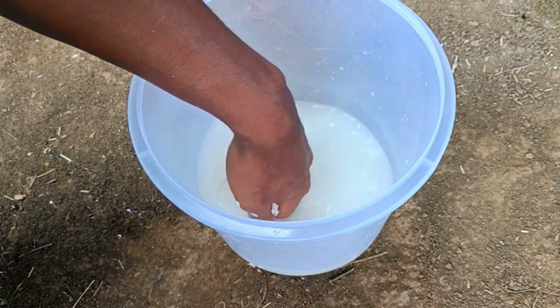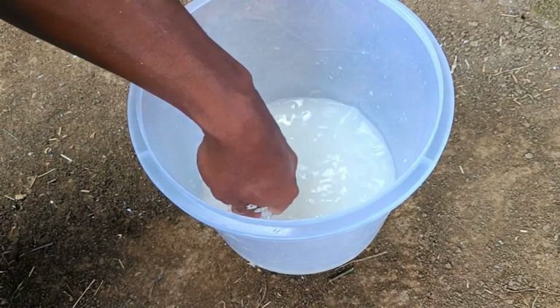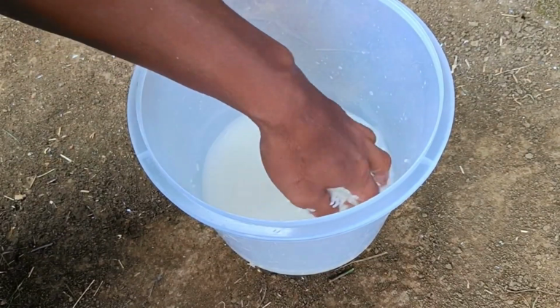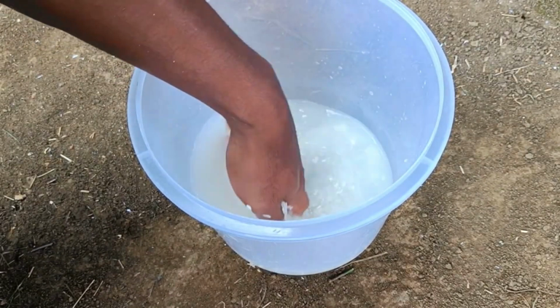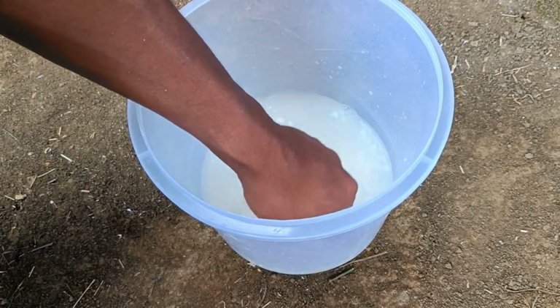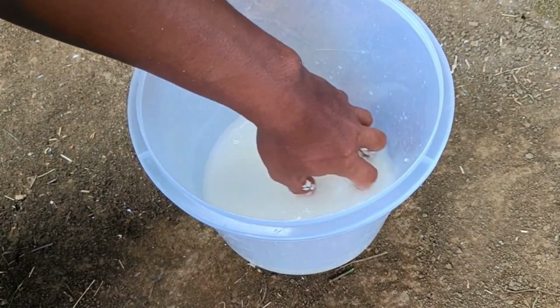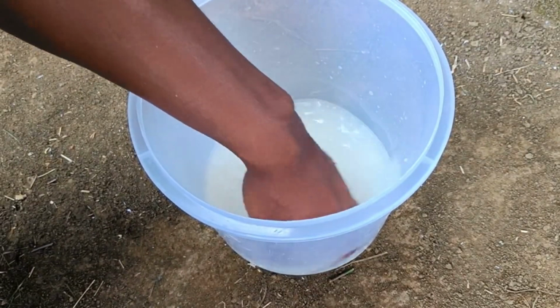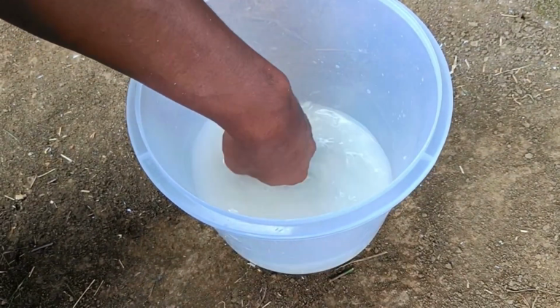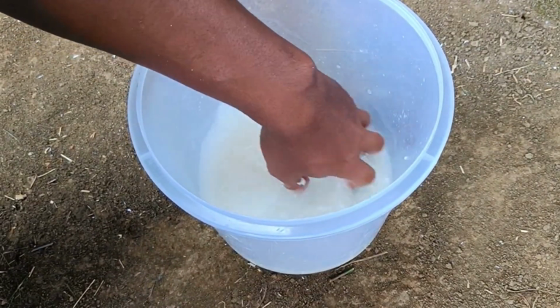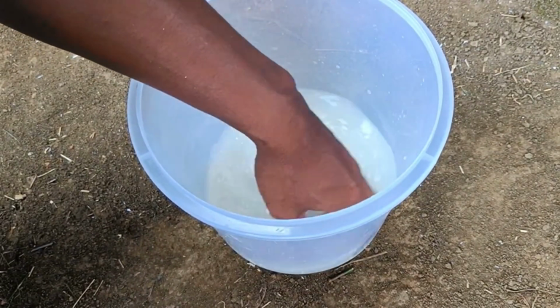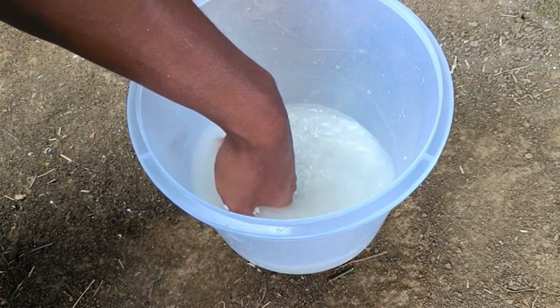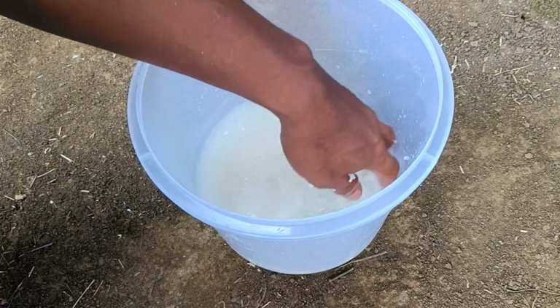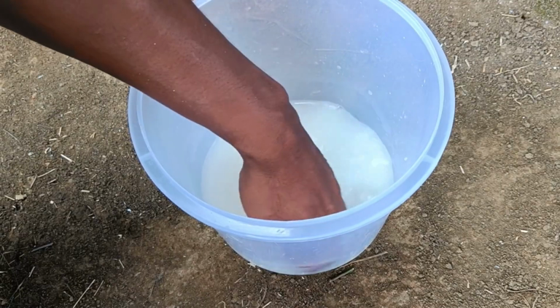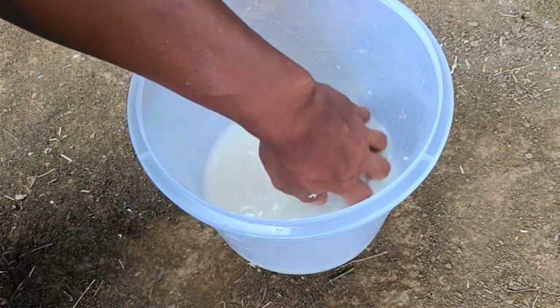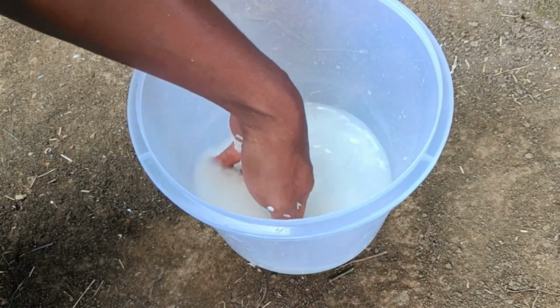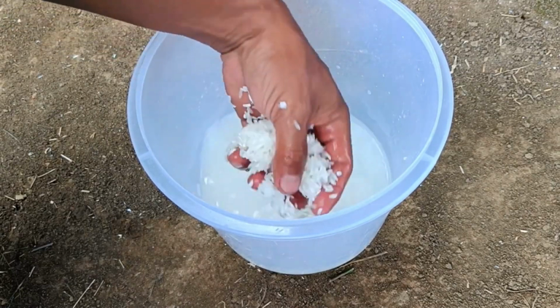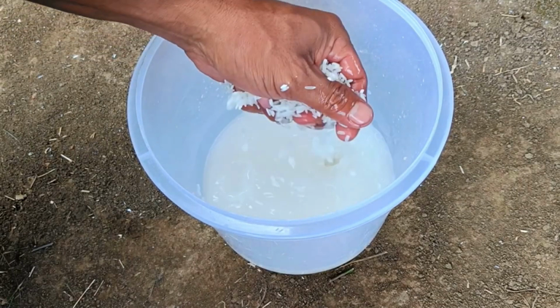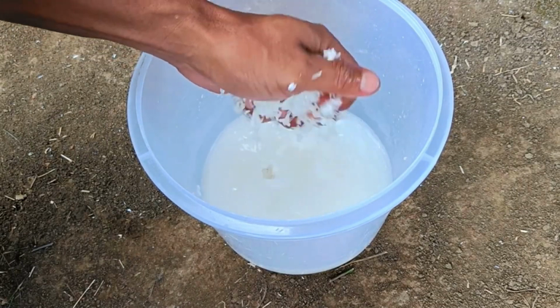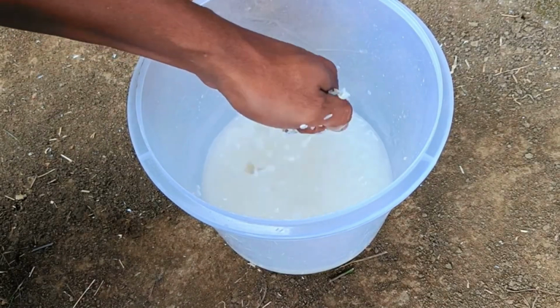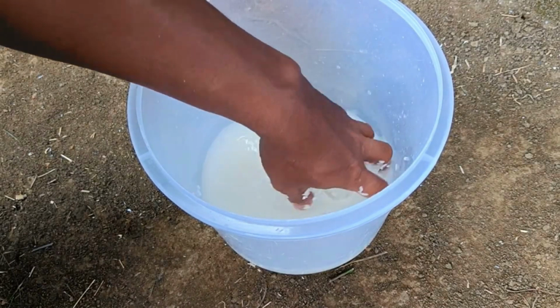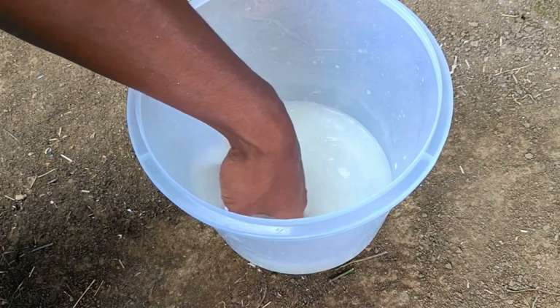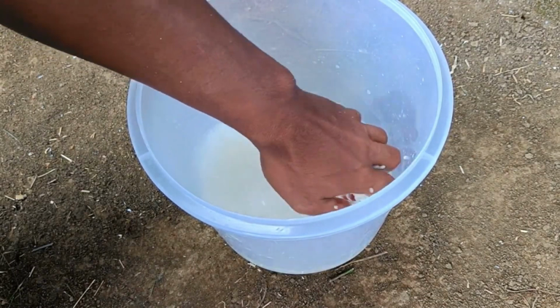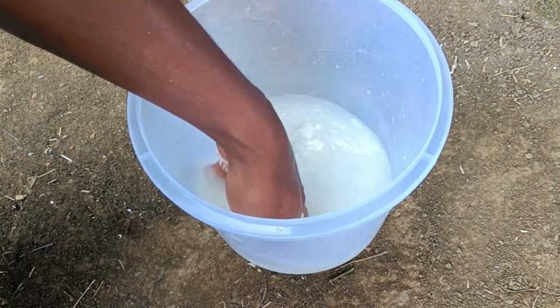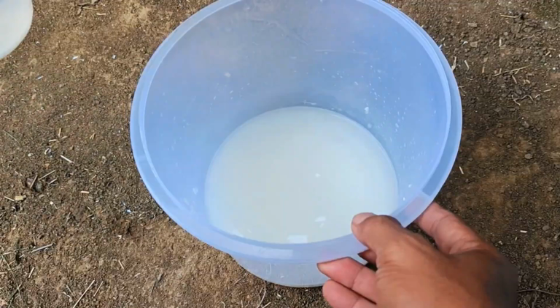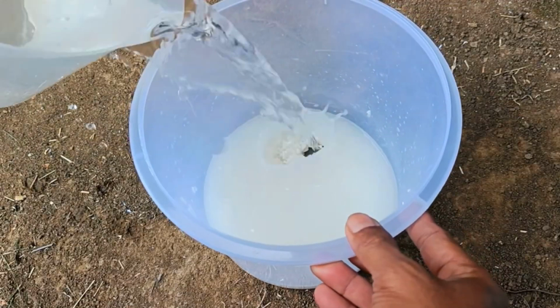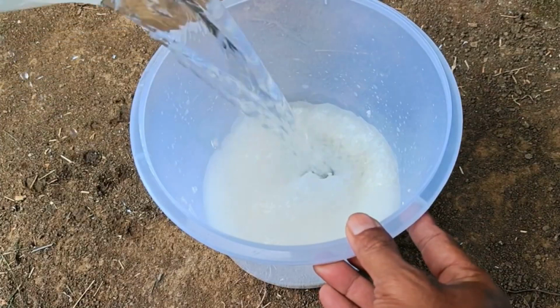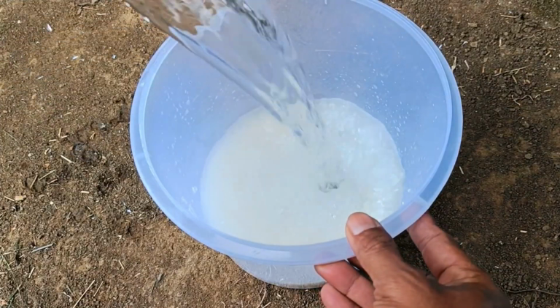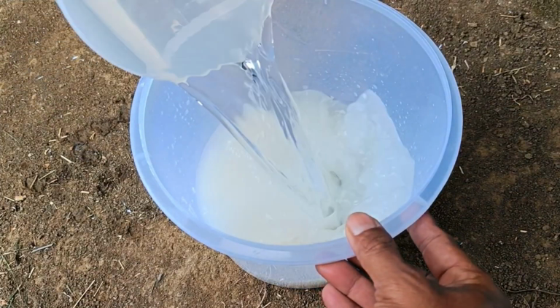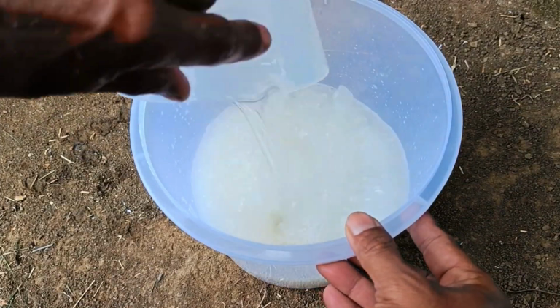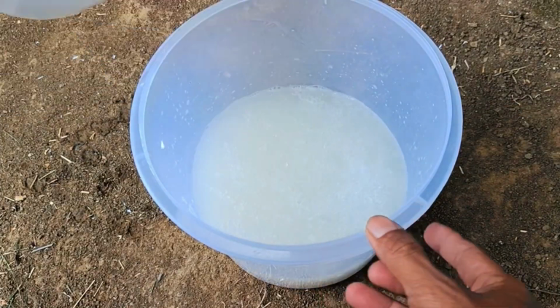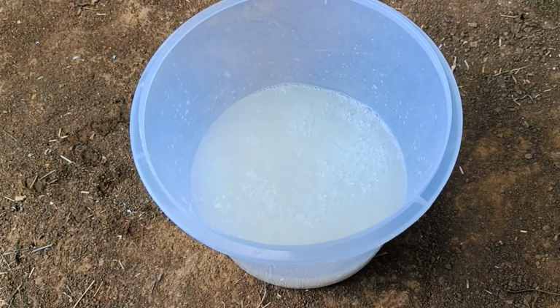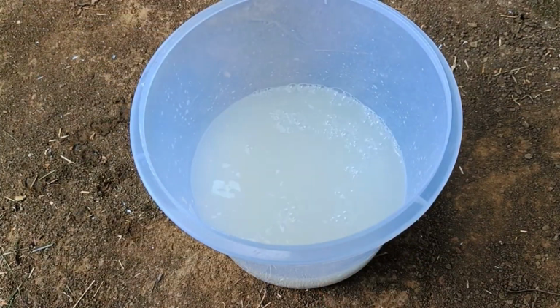The main benefits of rice water for vegetable plants: as a liquid organic fertilizer, it contains carbohydrates, vitamin B, phosphorus, nitrogen, protein, iron, calcium, zinc, and potassium as essential nutrients.